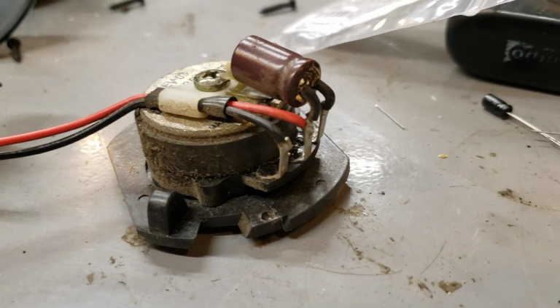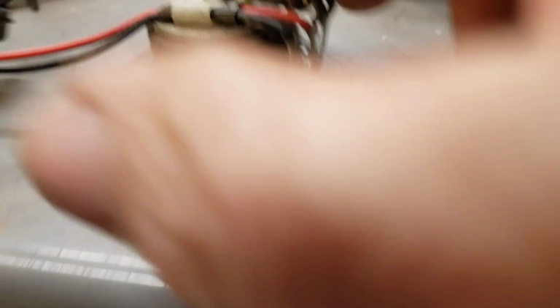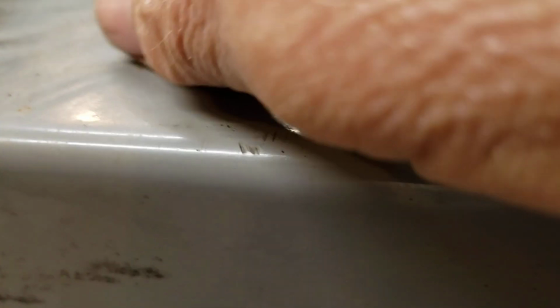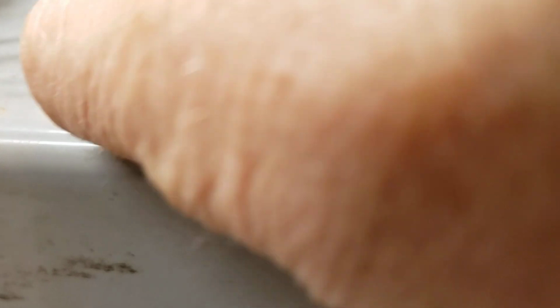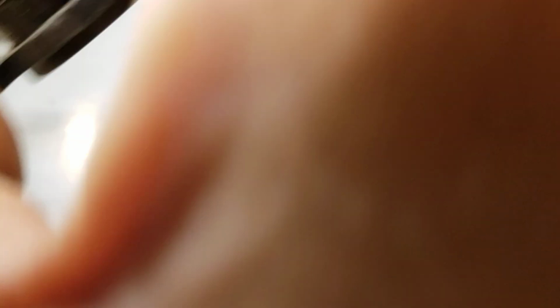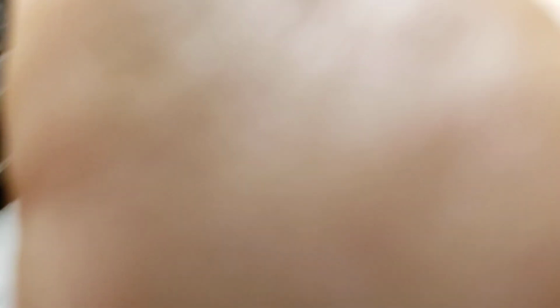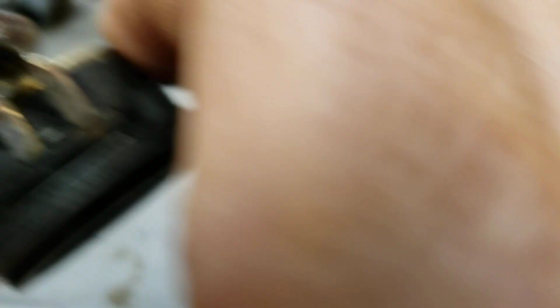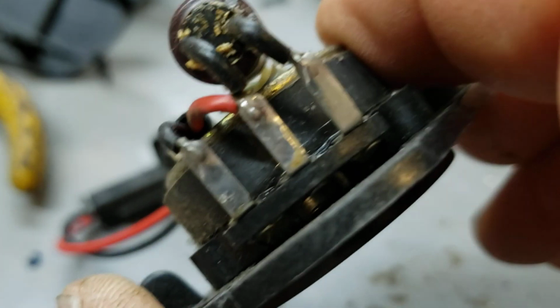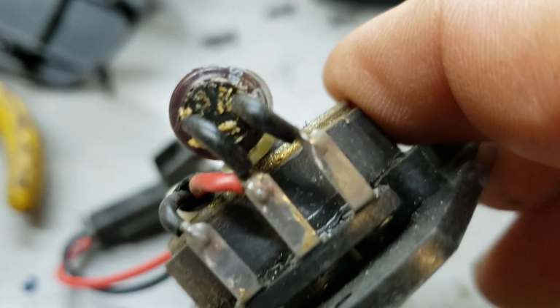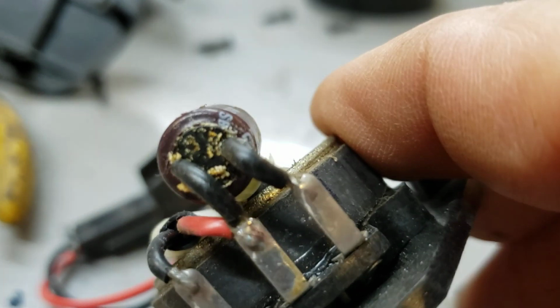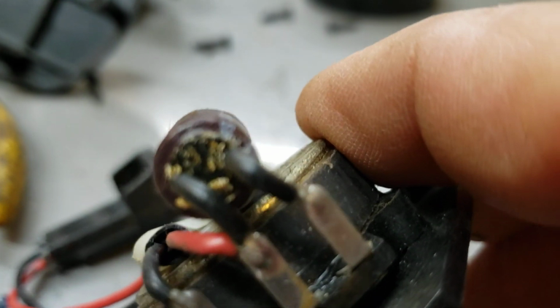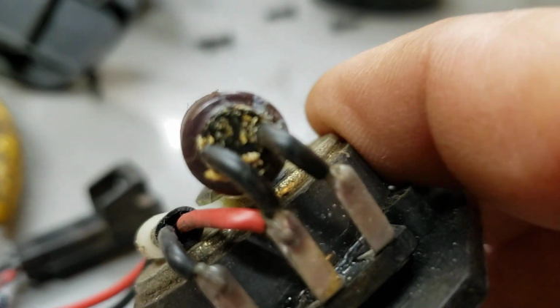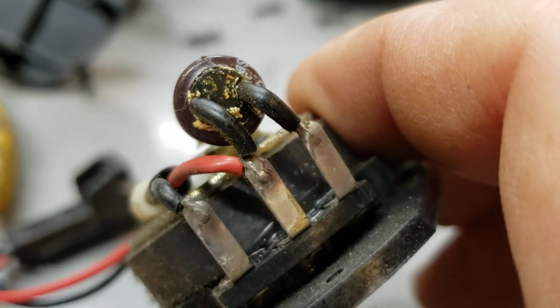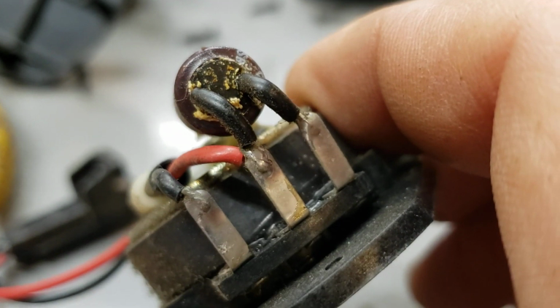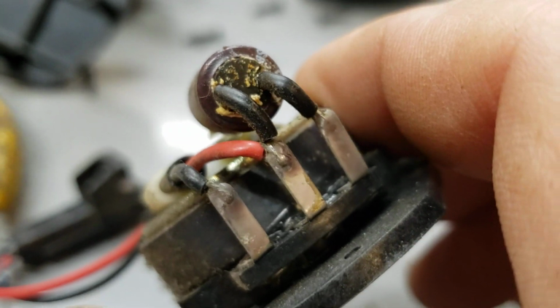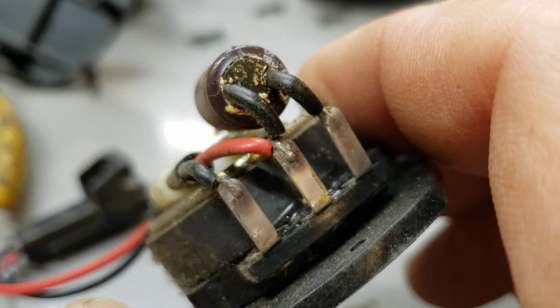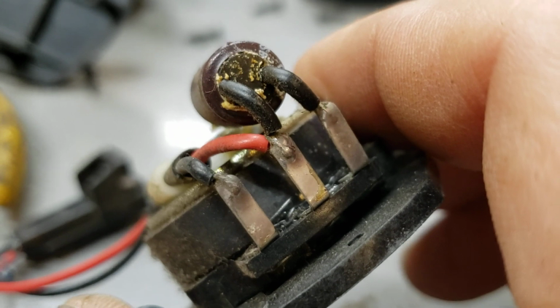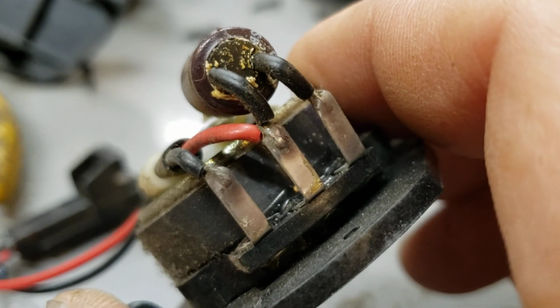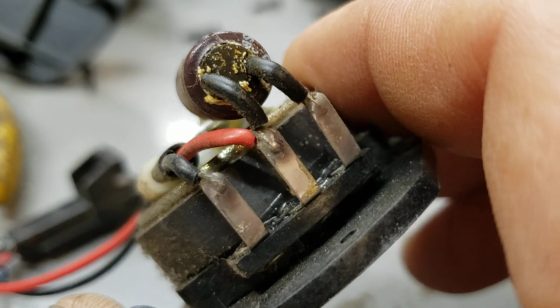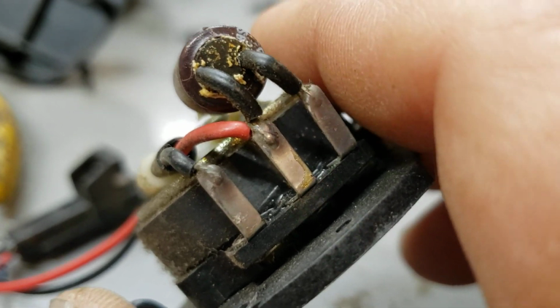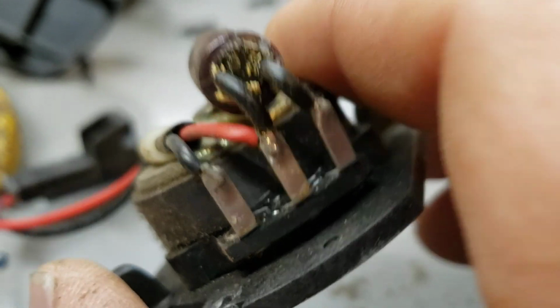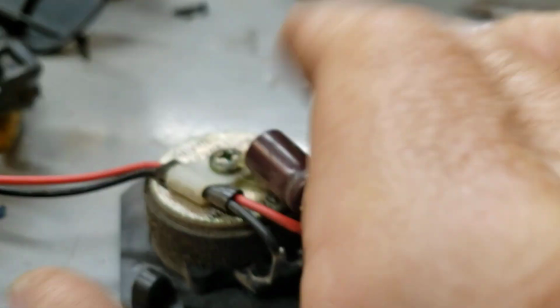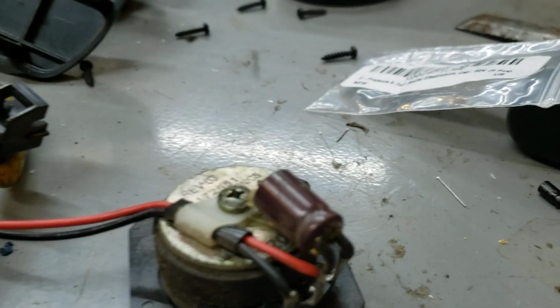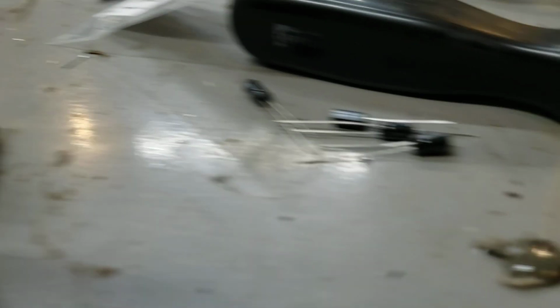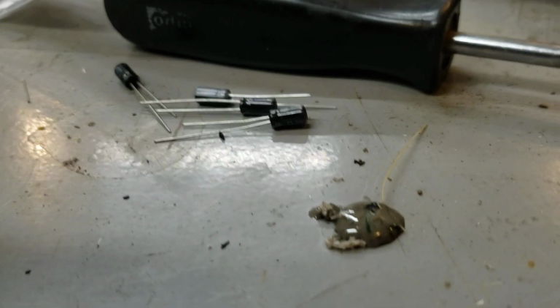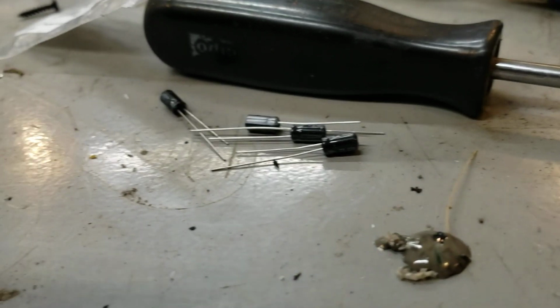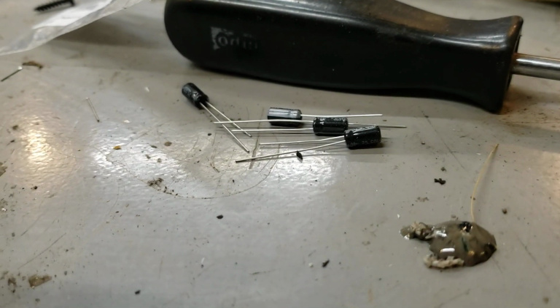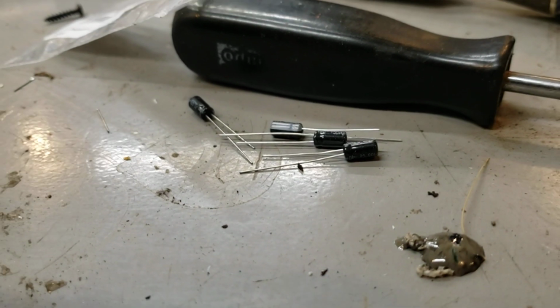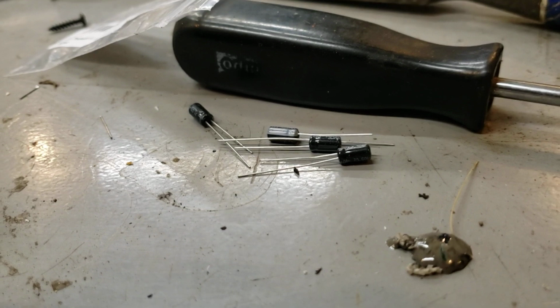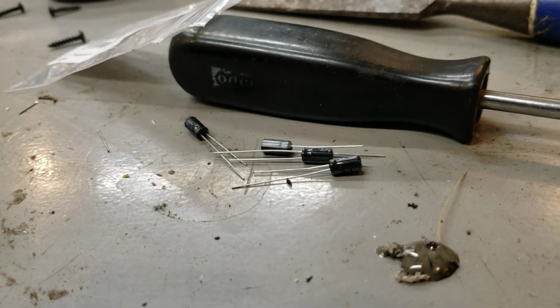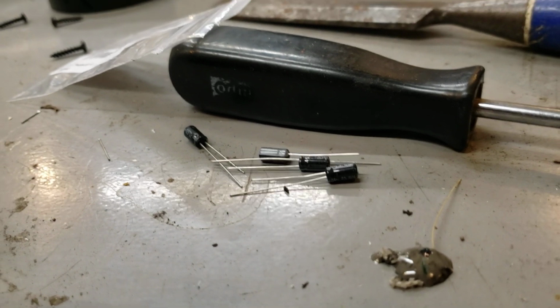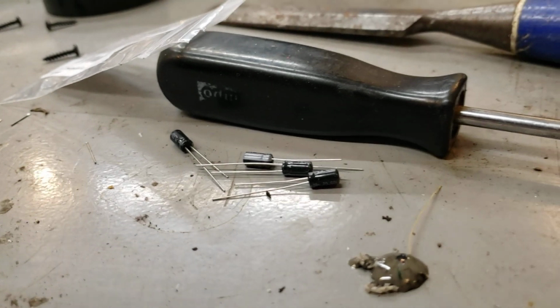You can see that this thing's all crusty looking in here — all gnarly looking. That sucker is blown. So I'm just going to solder in one of these and it's got to work just like the other side did.